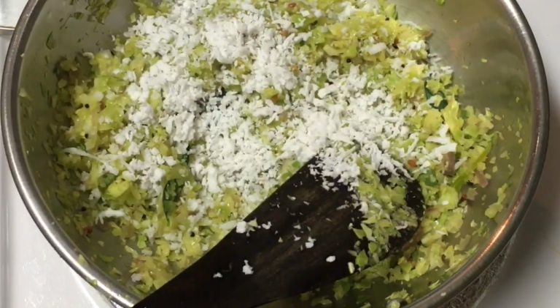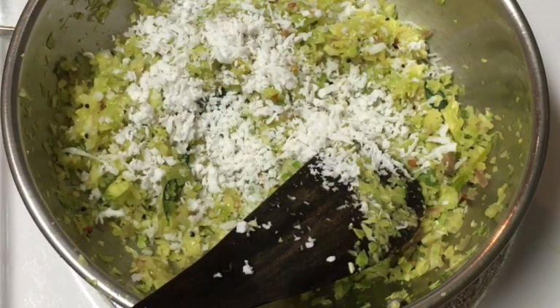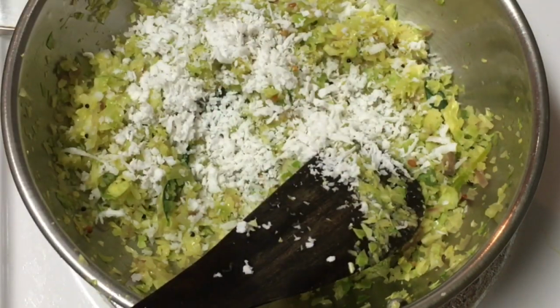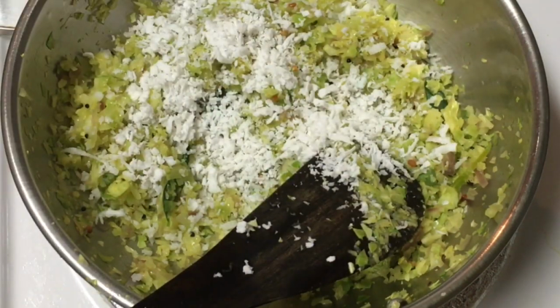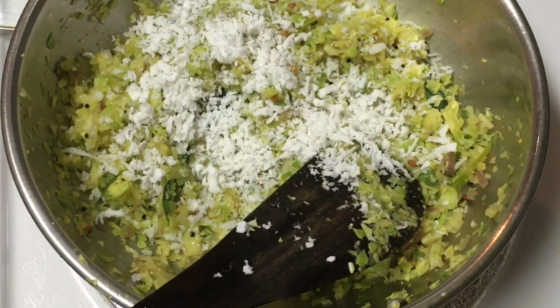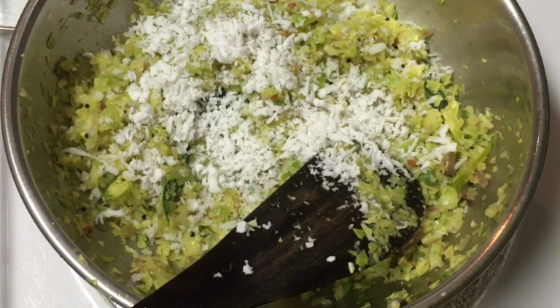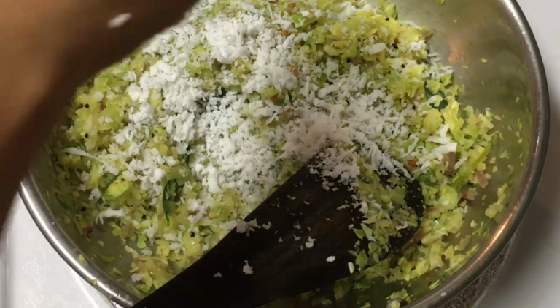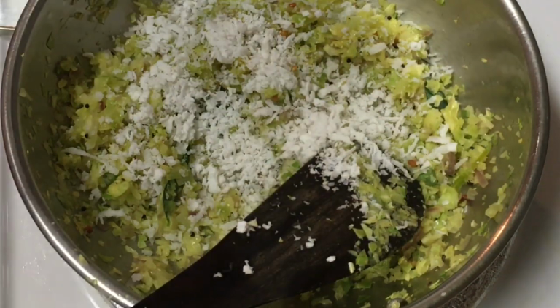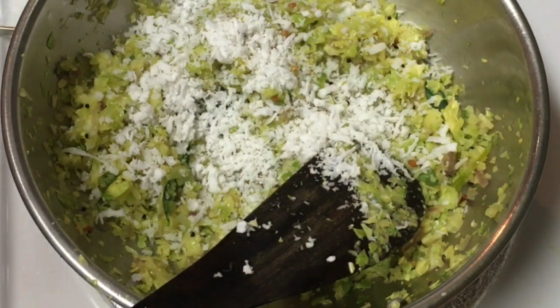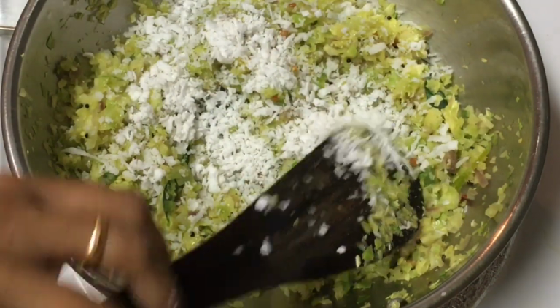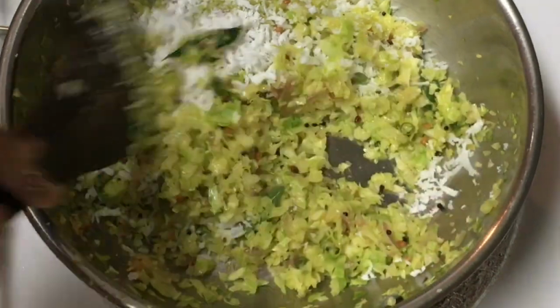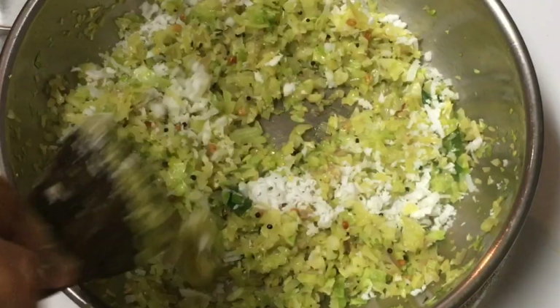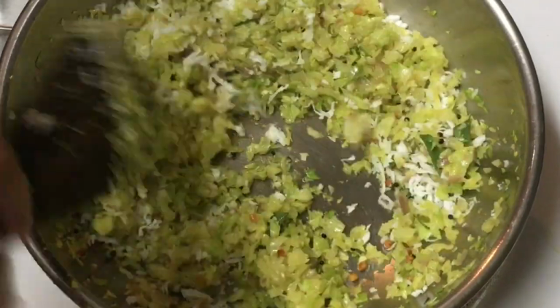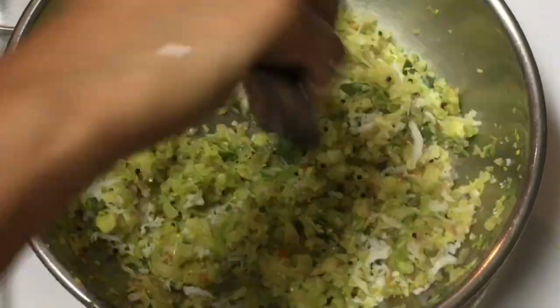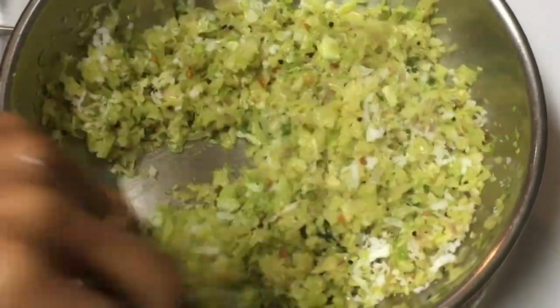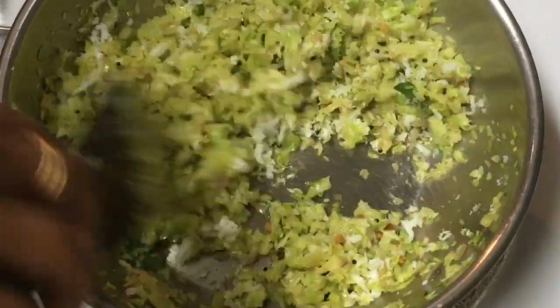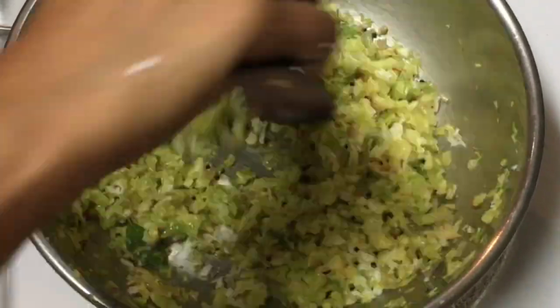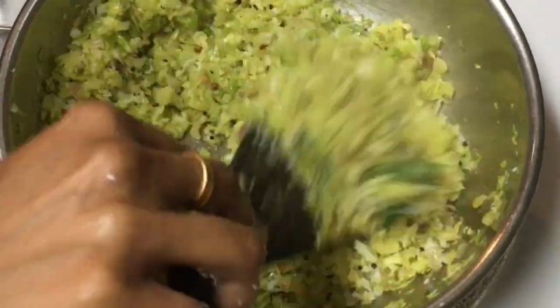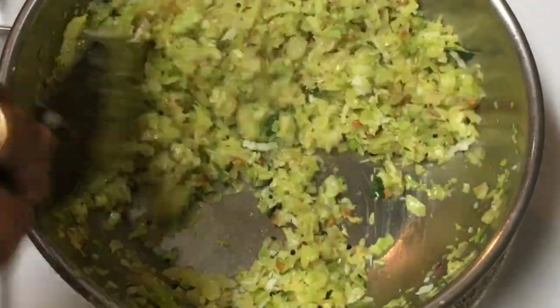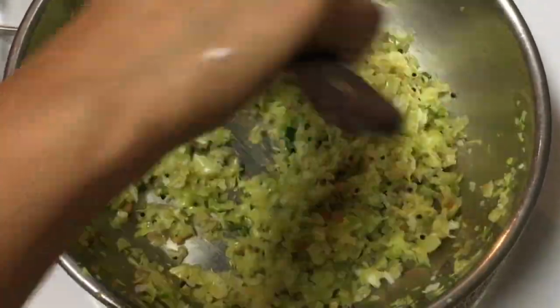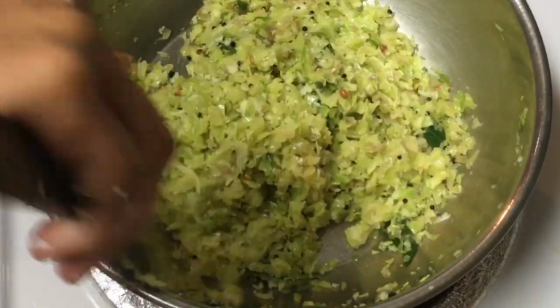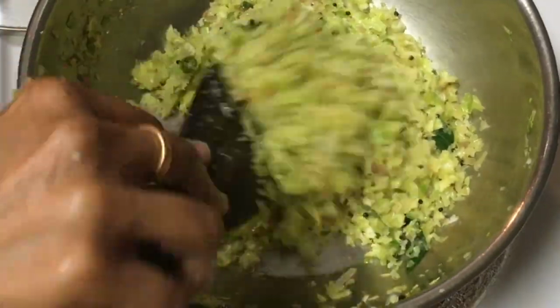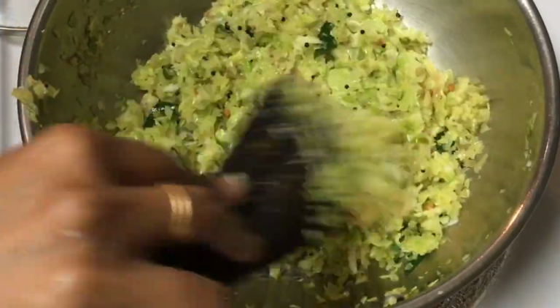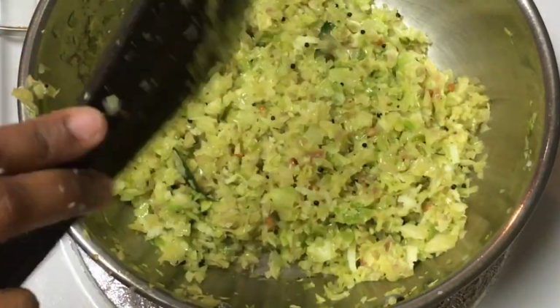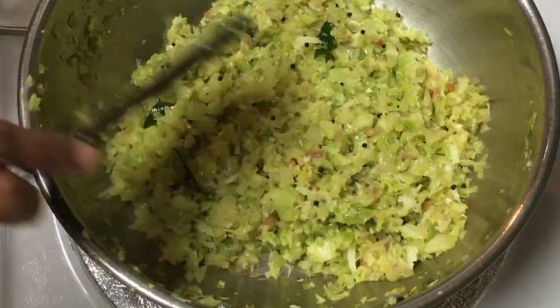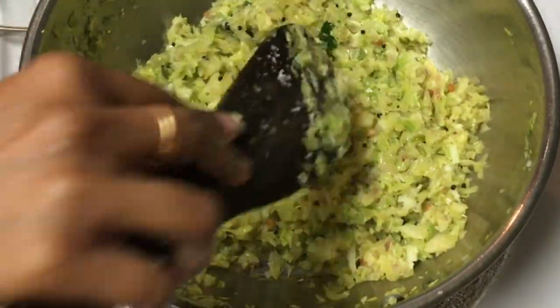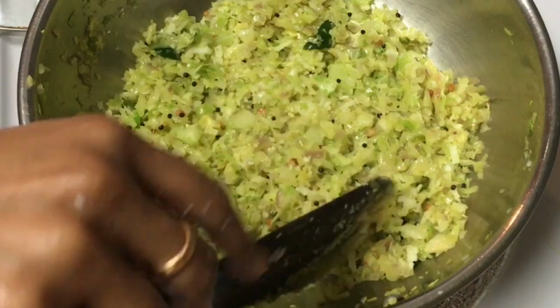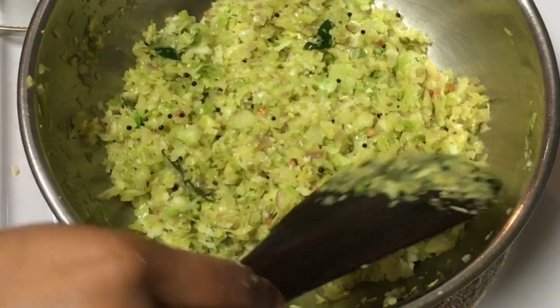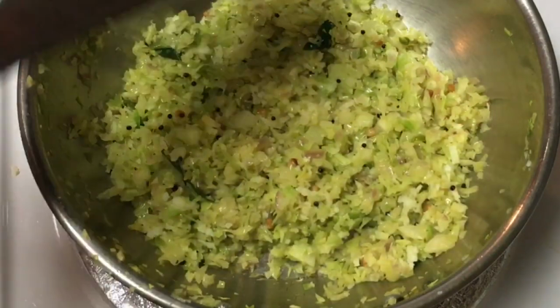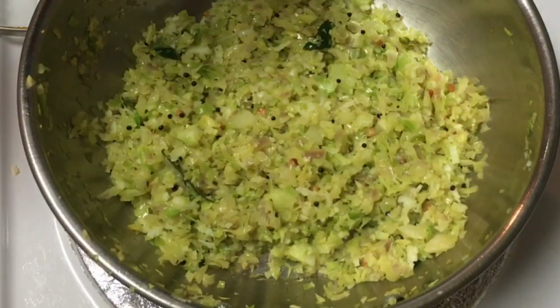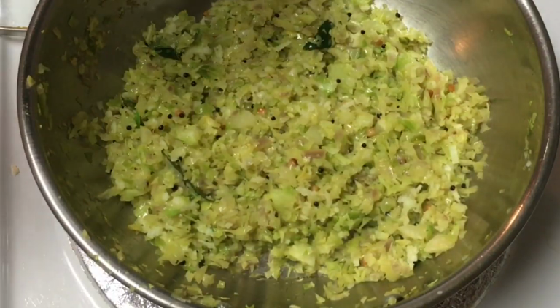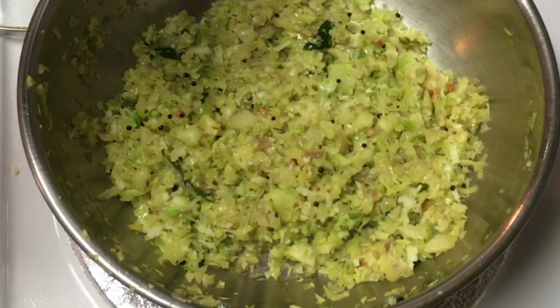Add it and mix it up. You can do it in about 5 minutes. If you want to mix it up, it's better to cook it through.